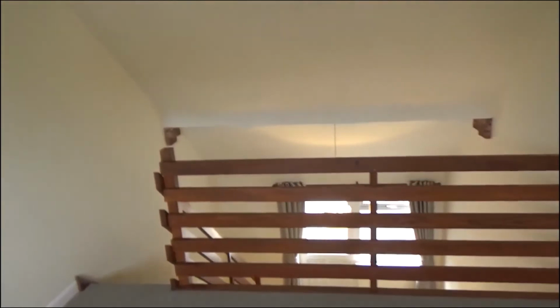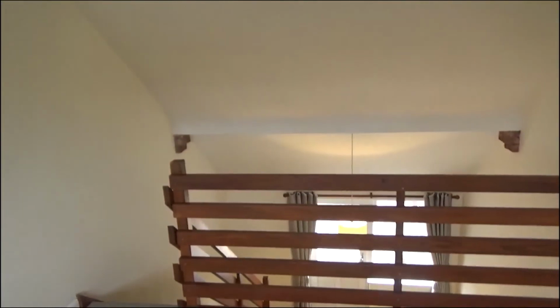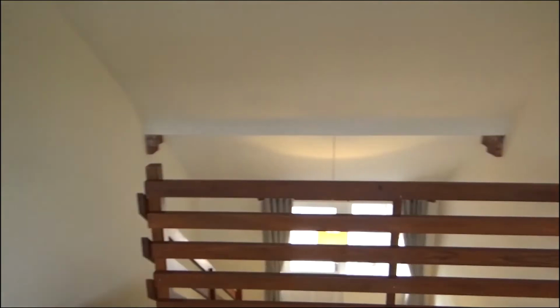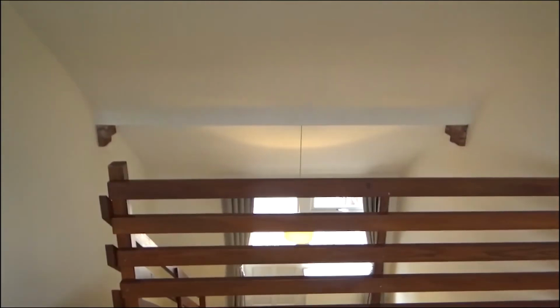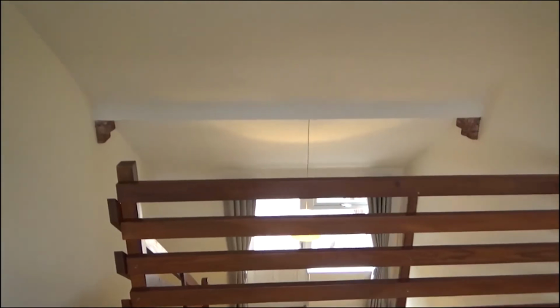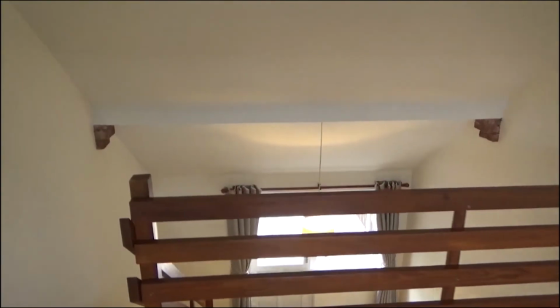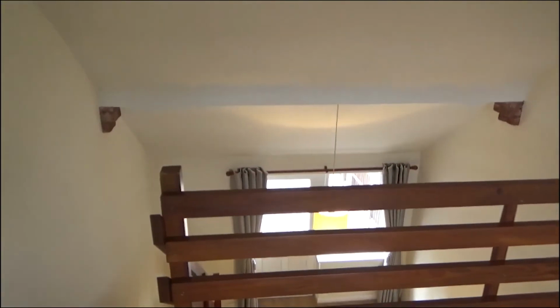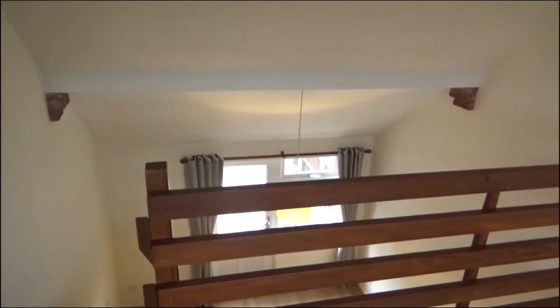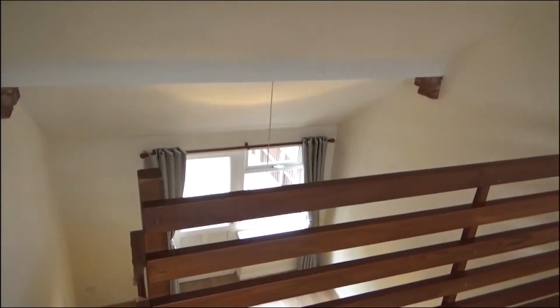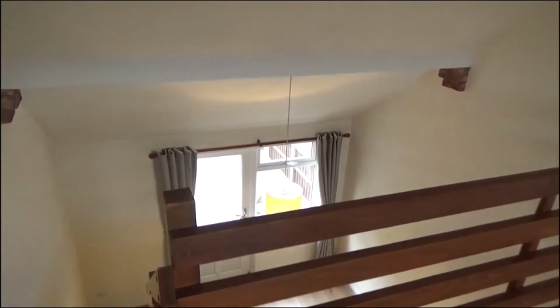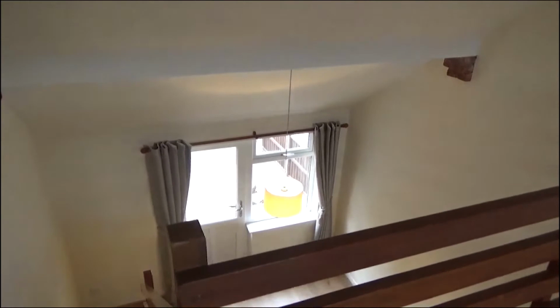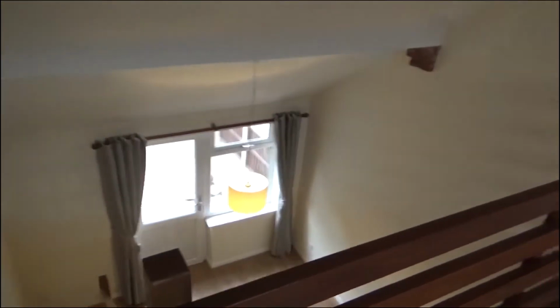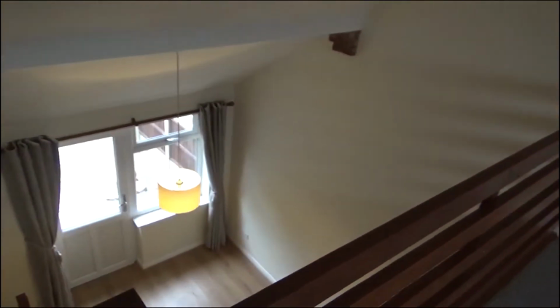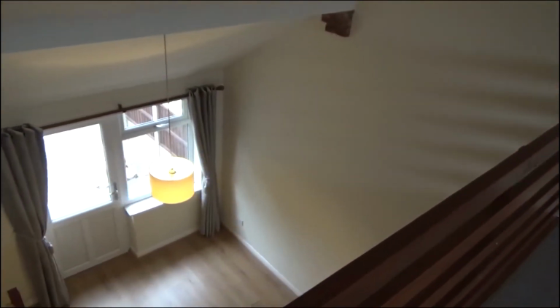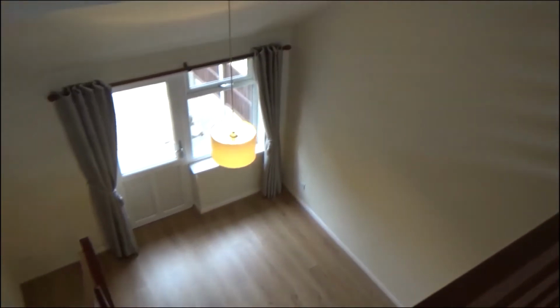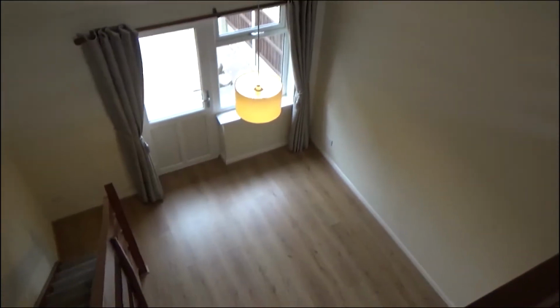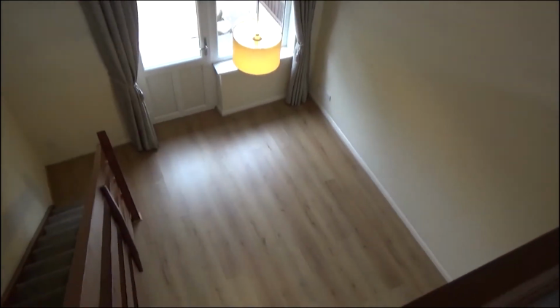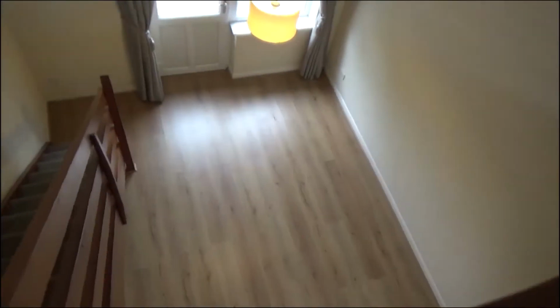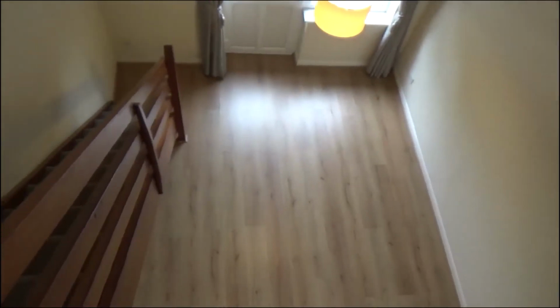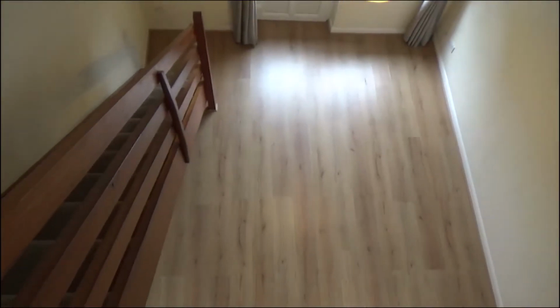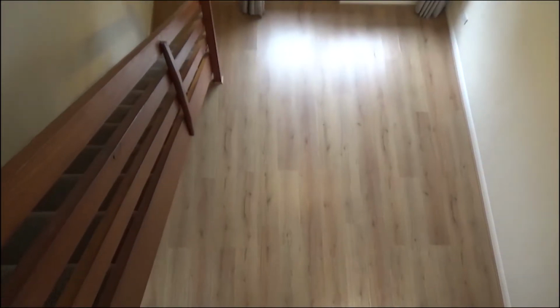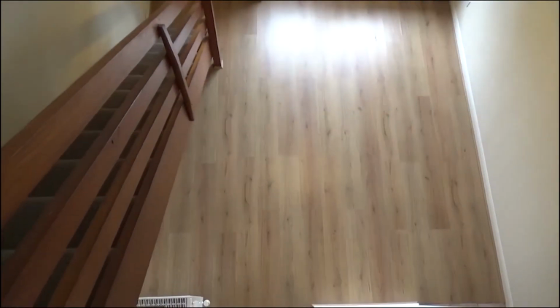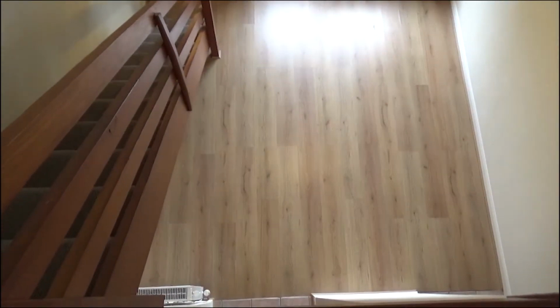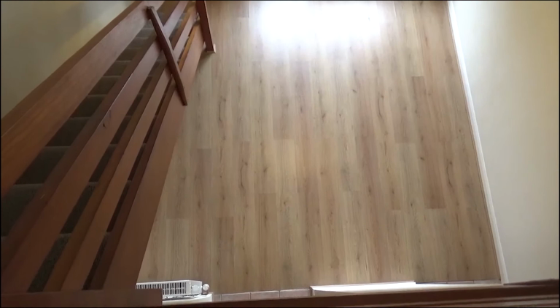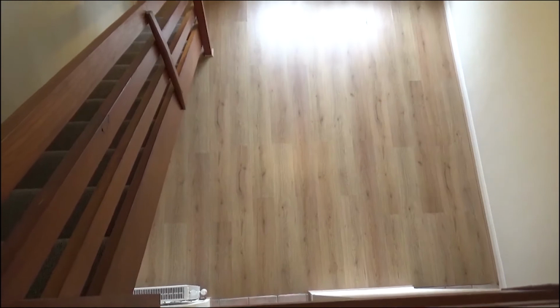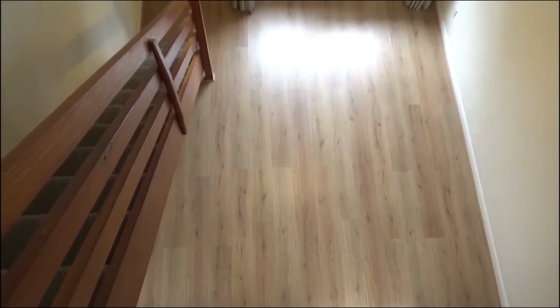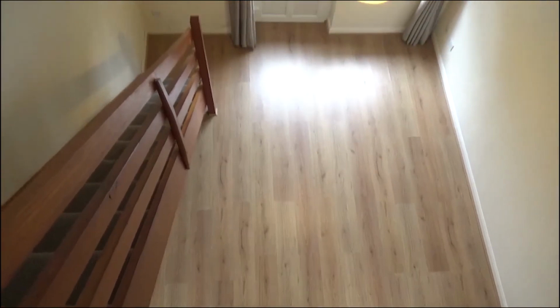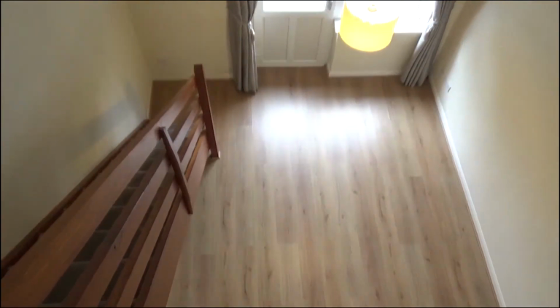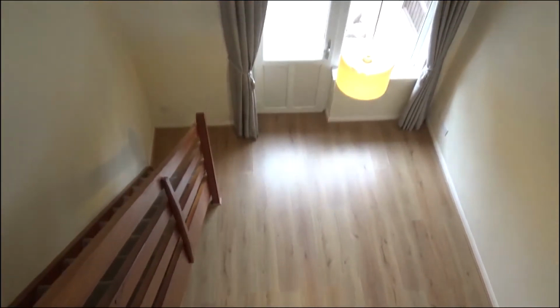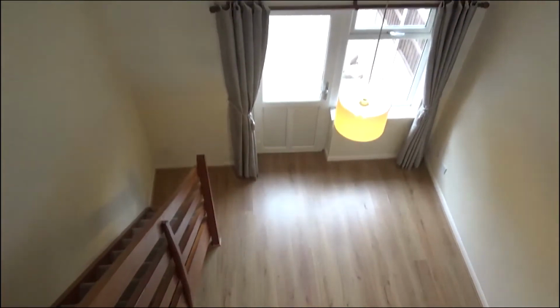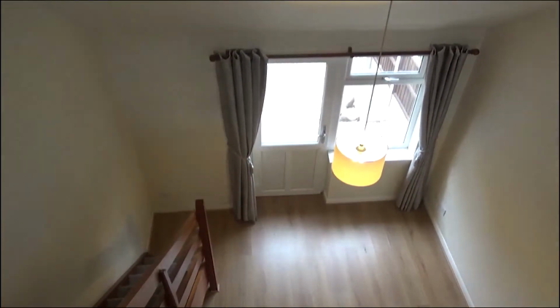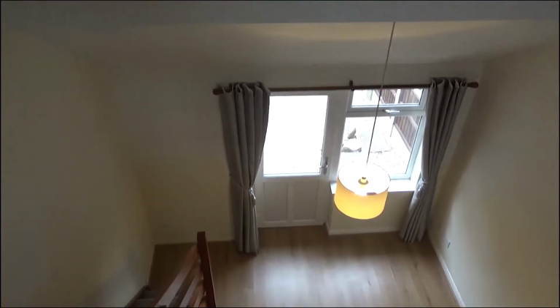So if you're interested in renting this property, then just give us a call or drop us an email. Thank you for watching.